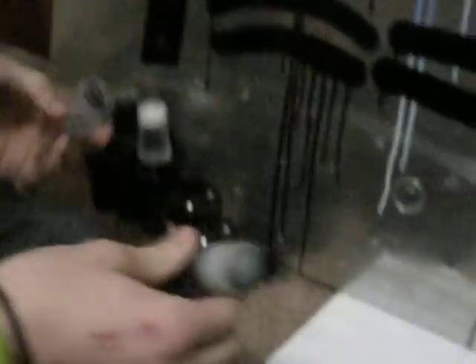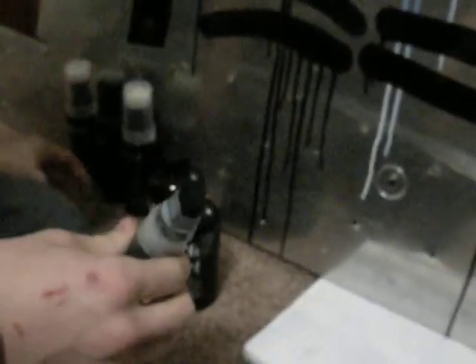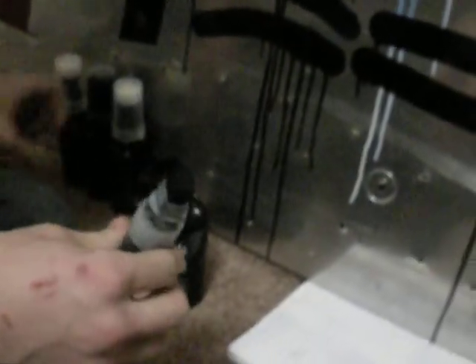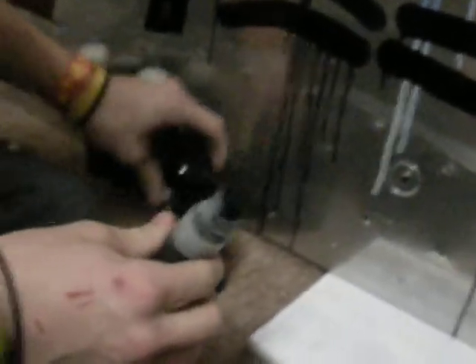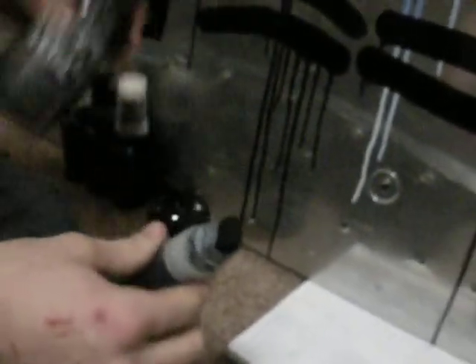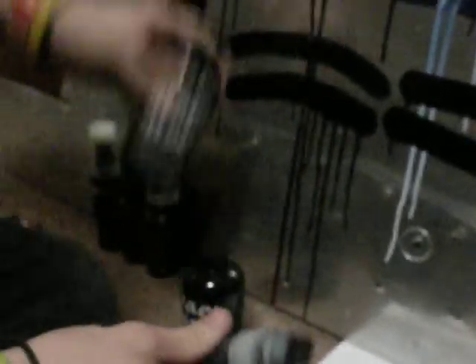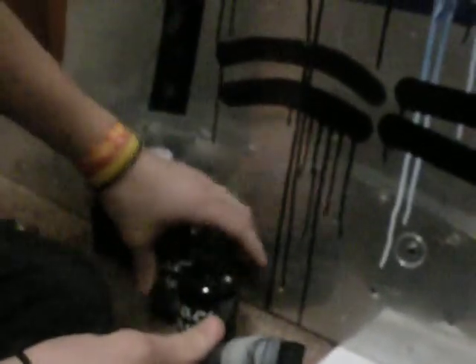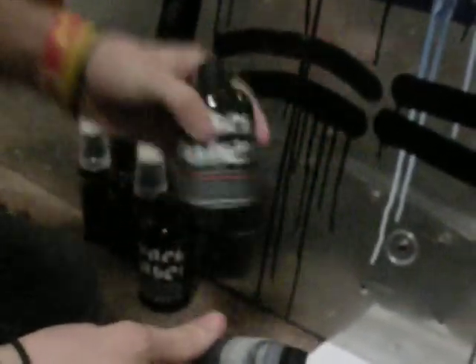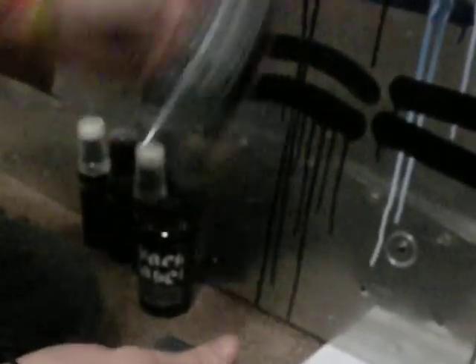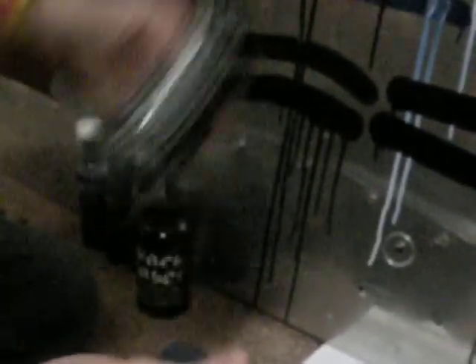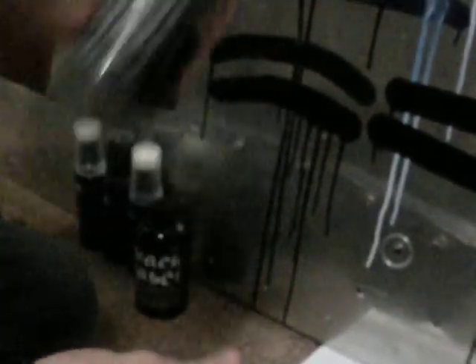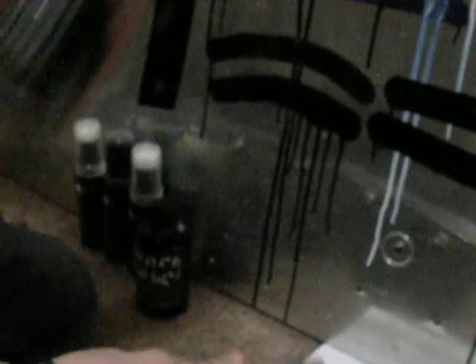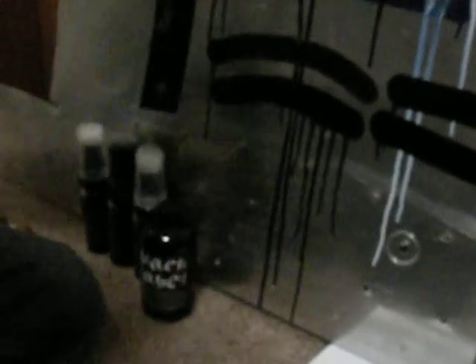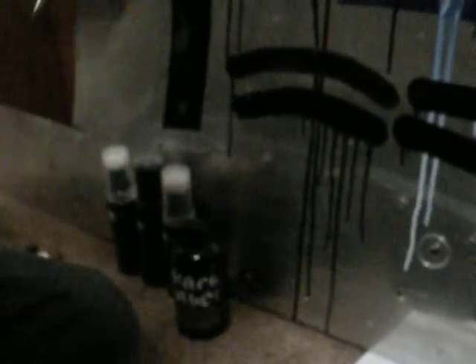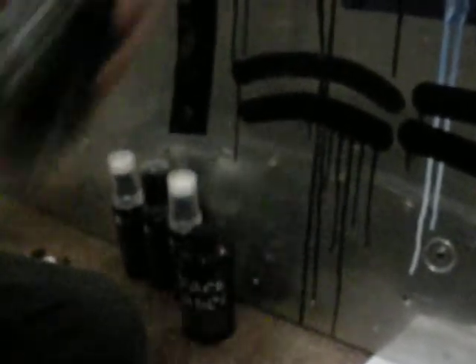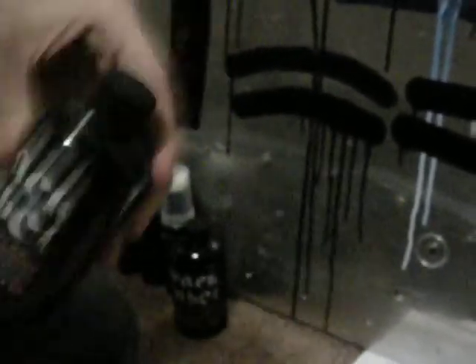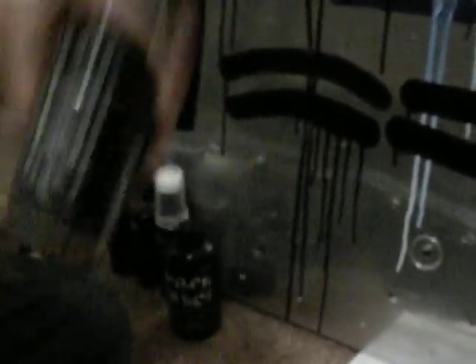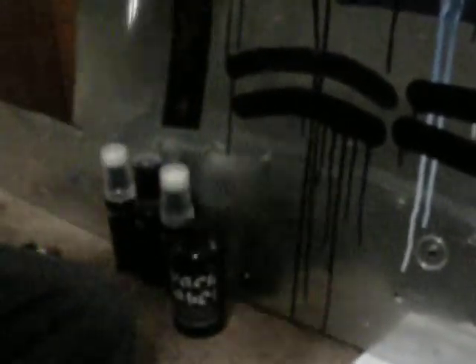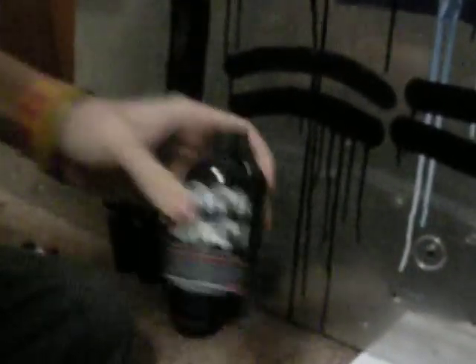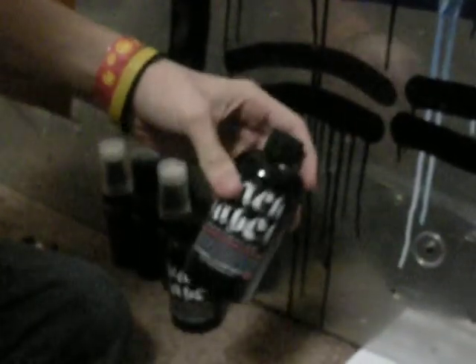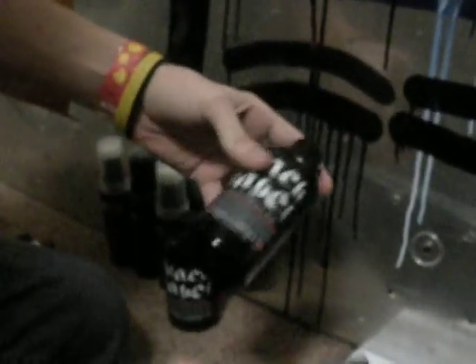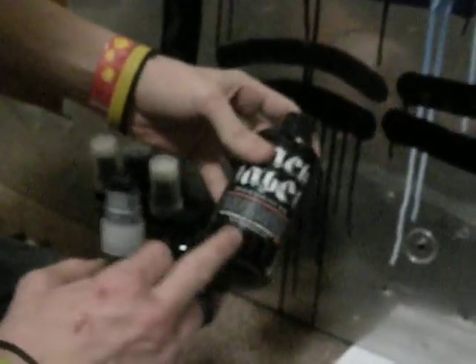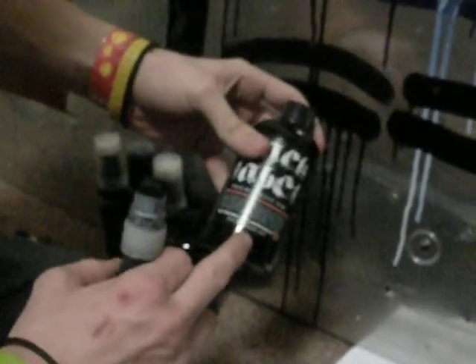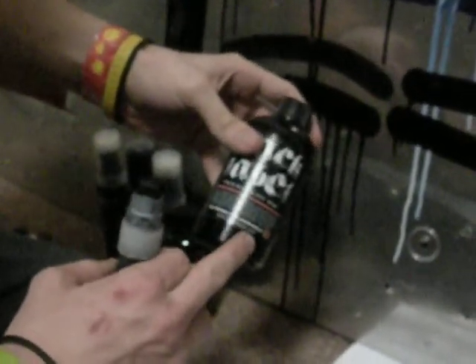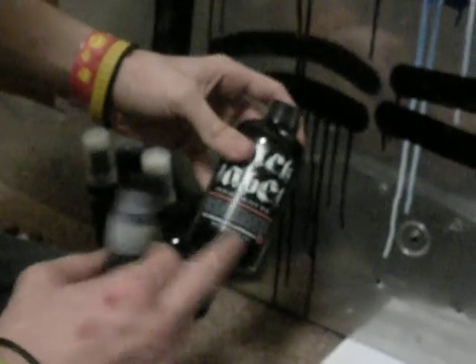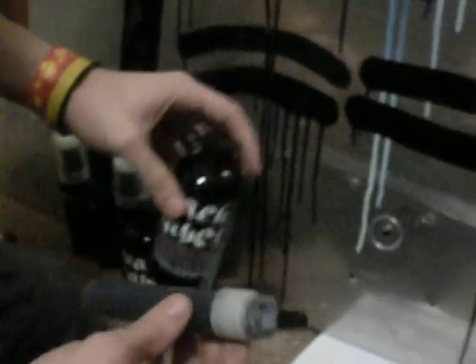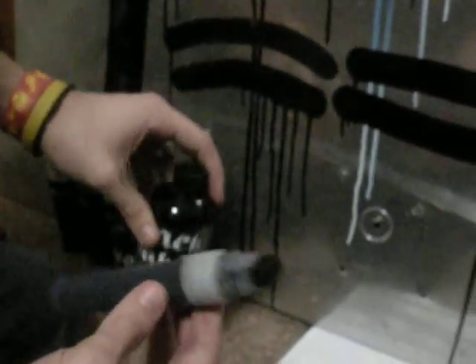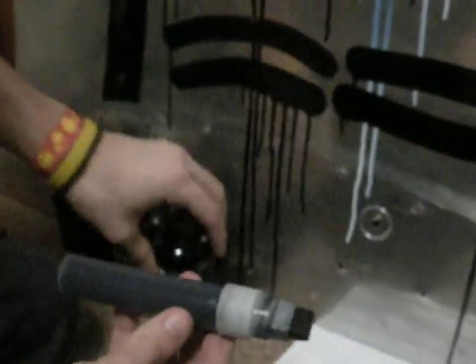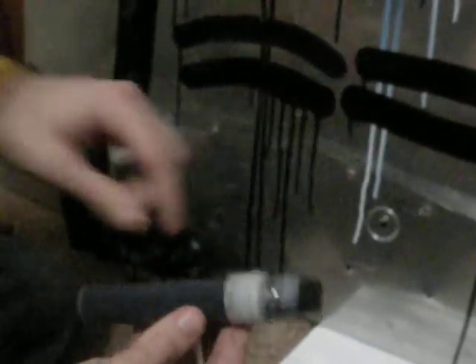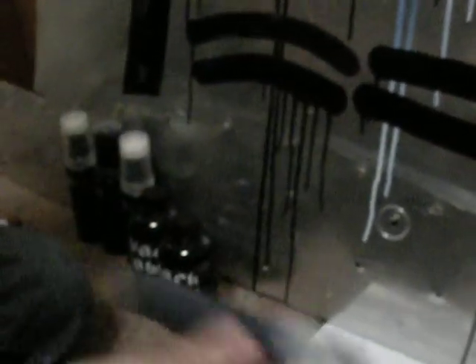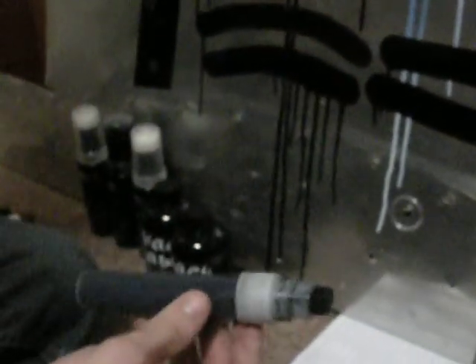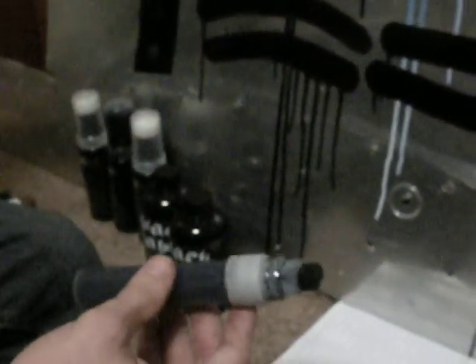This stuff is very — you've got to shake it up, there's a mixing ball in there, you can hear it. Very thick chemicals — it's not thick thick, but it will build up.